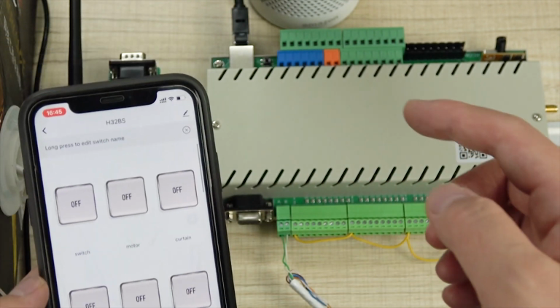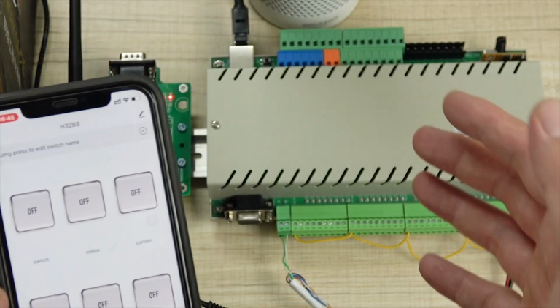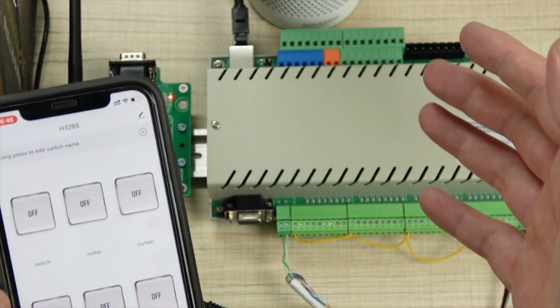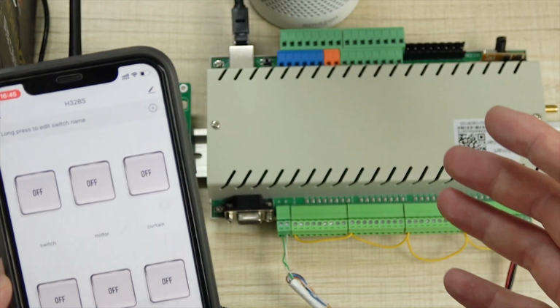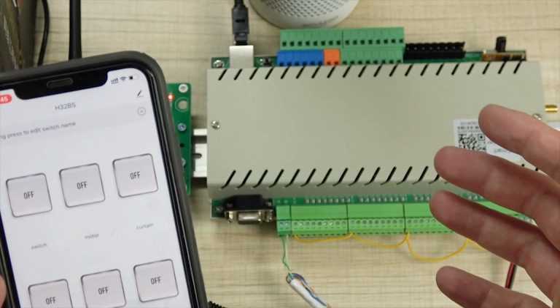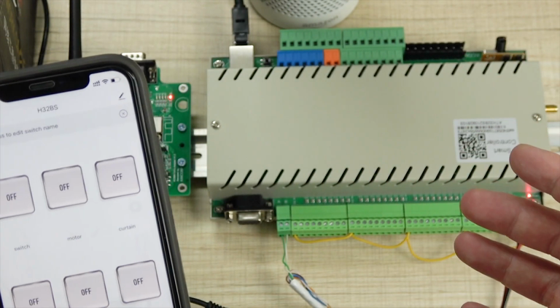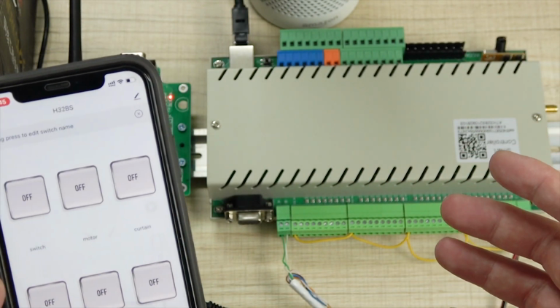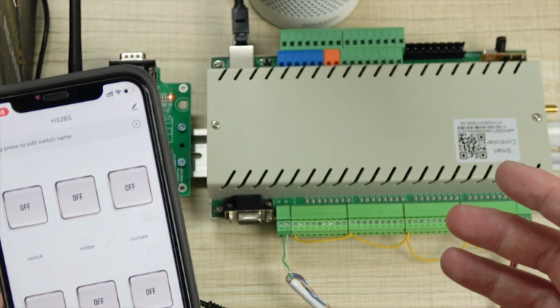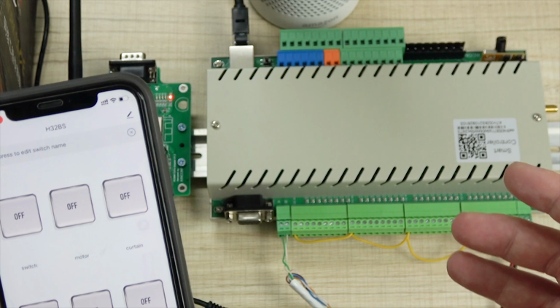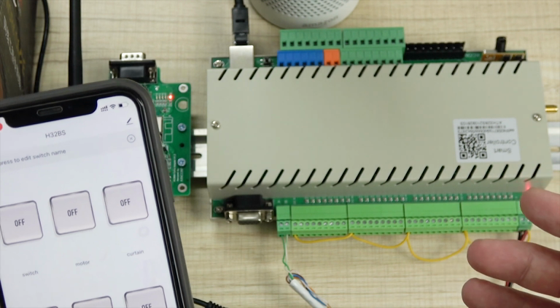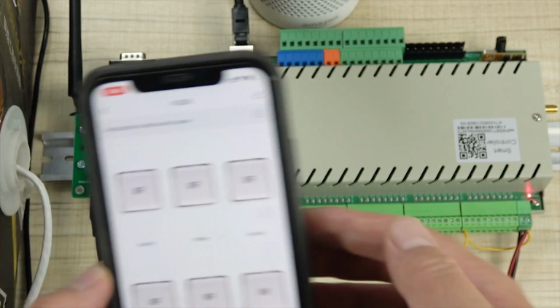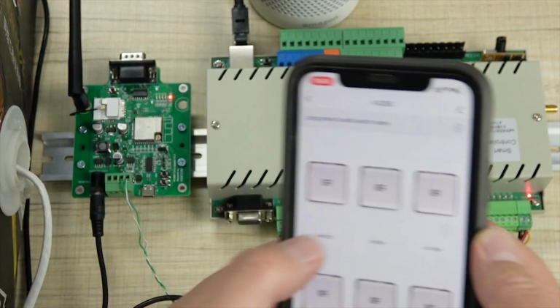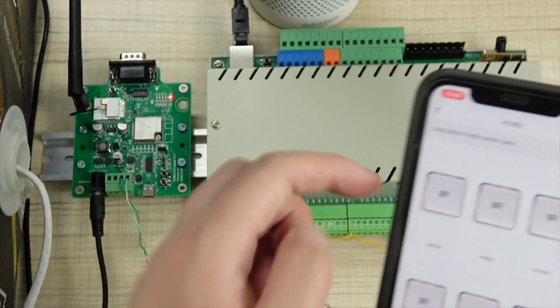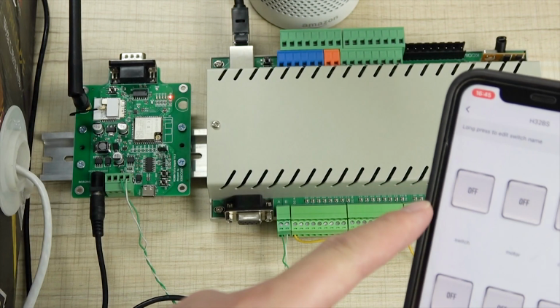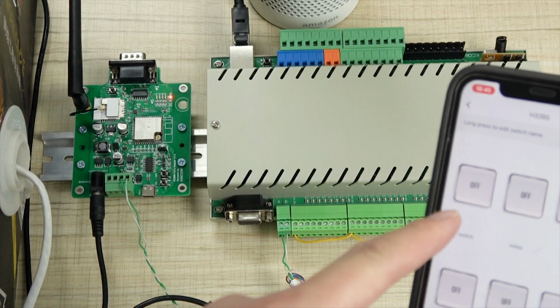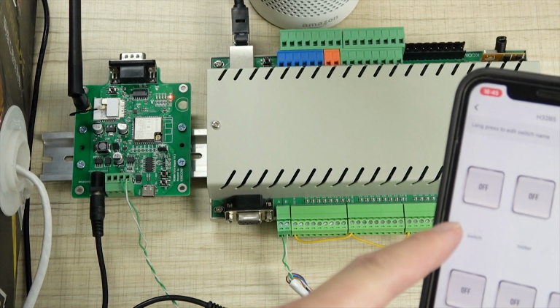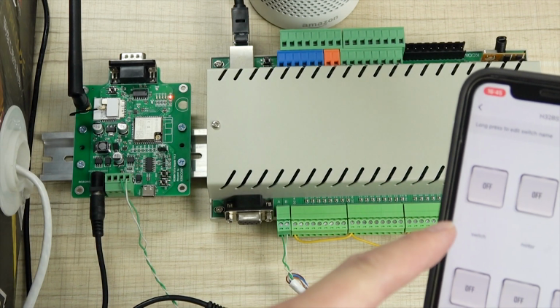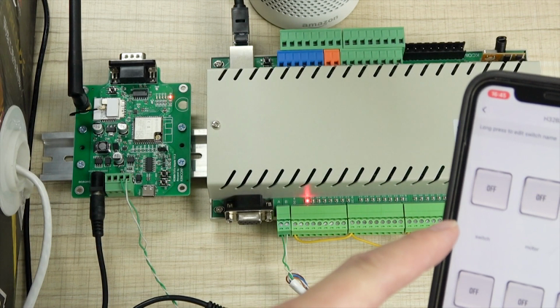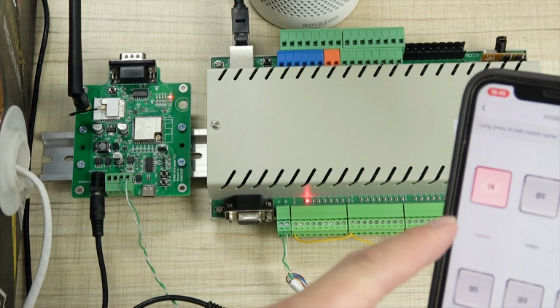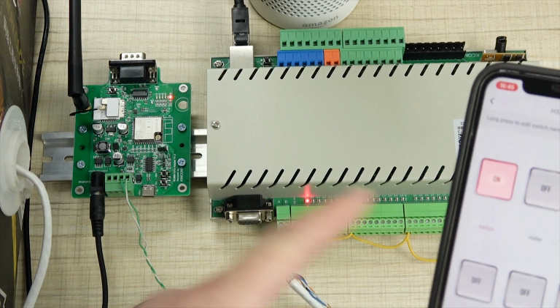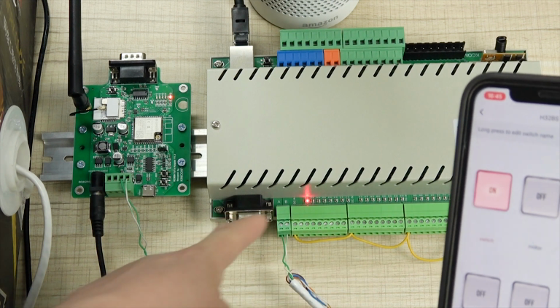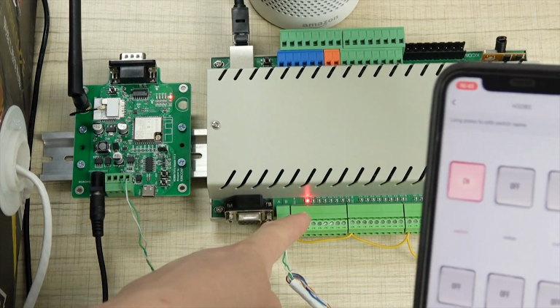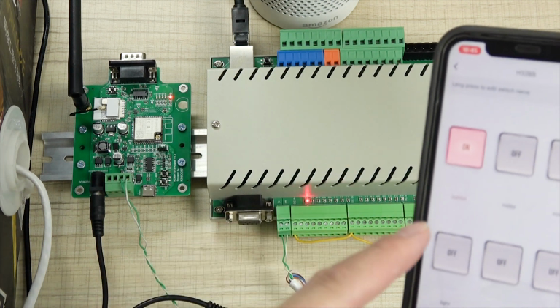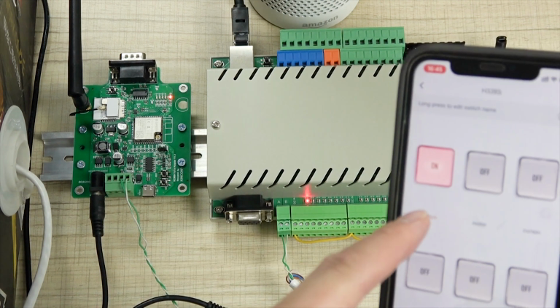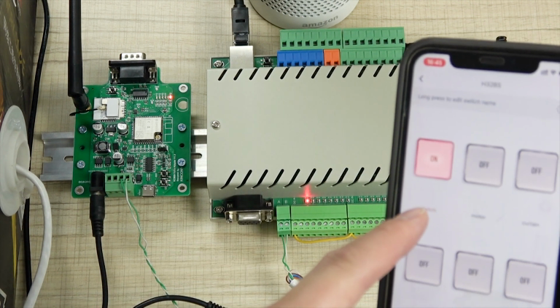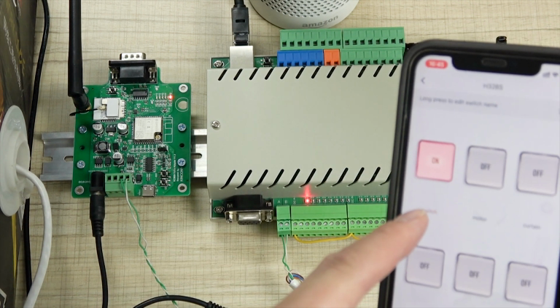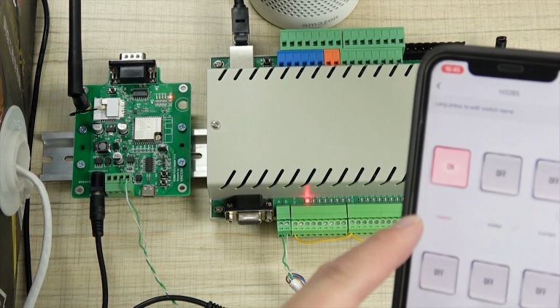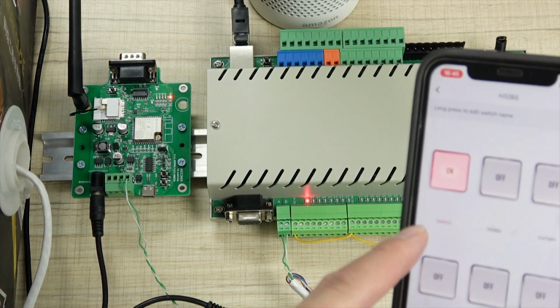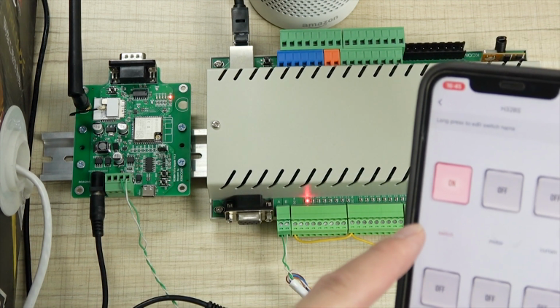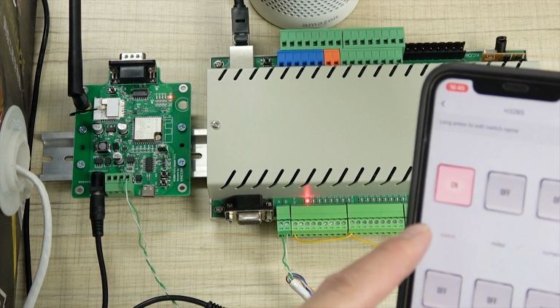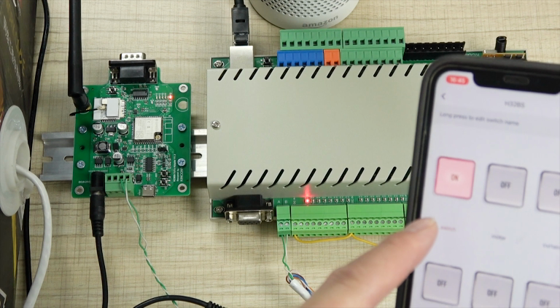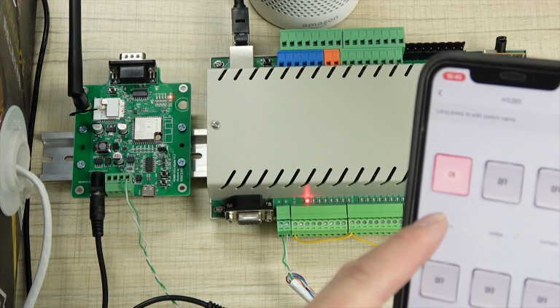You can see — speak: 'Alexa, turn on switch.' Okay. 'Alexa, turn off switch.' Okay.